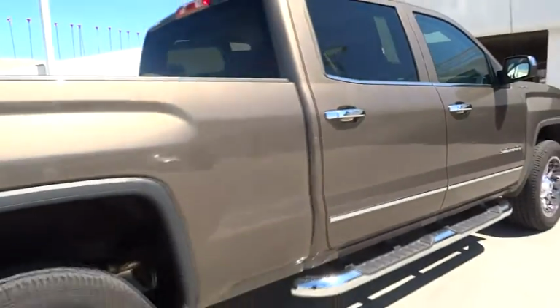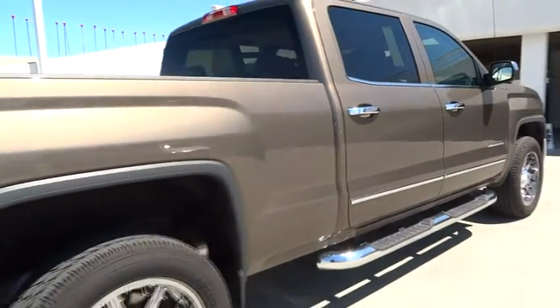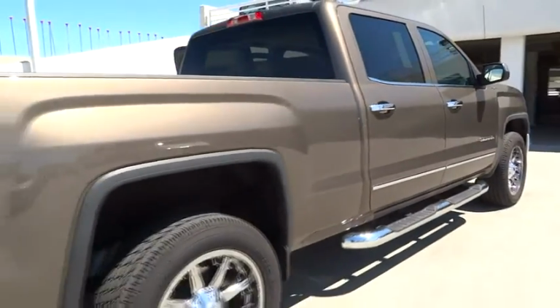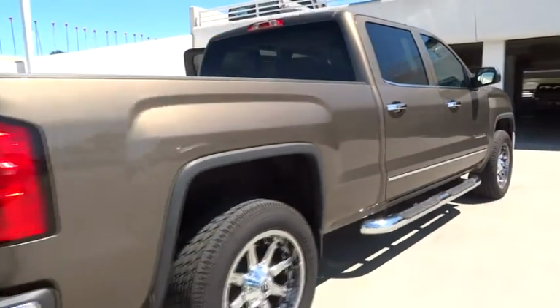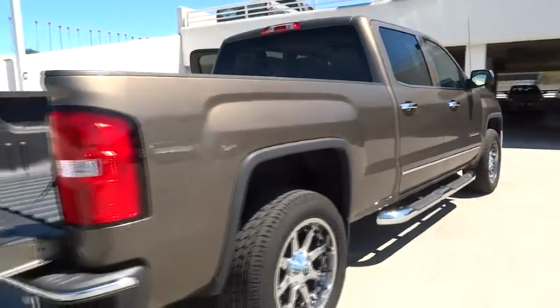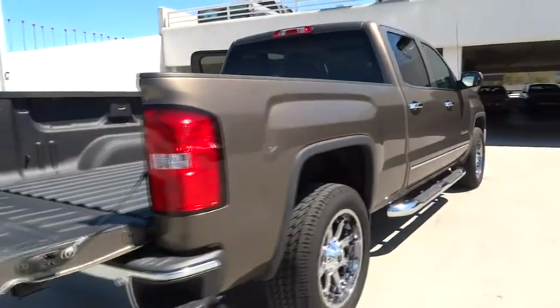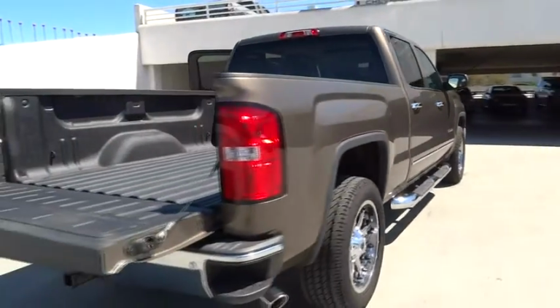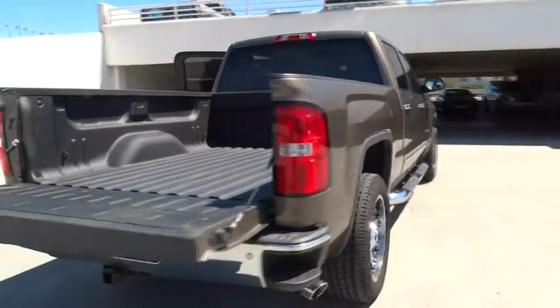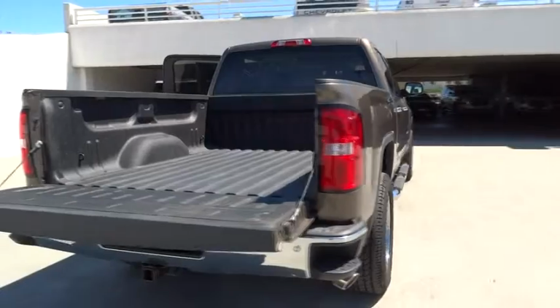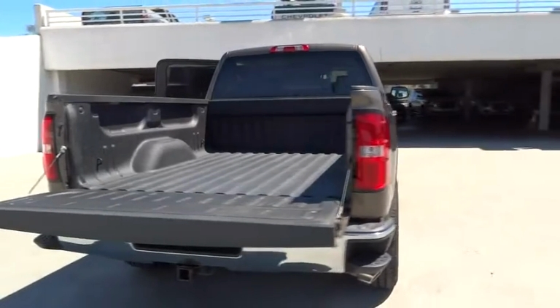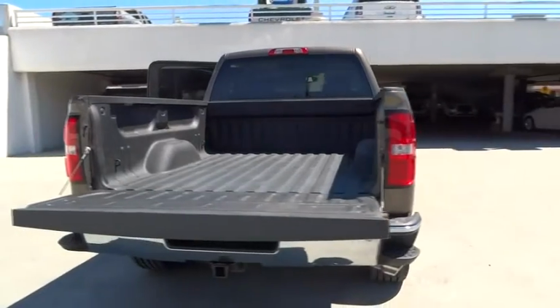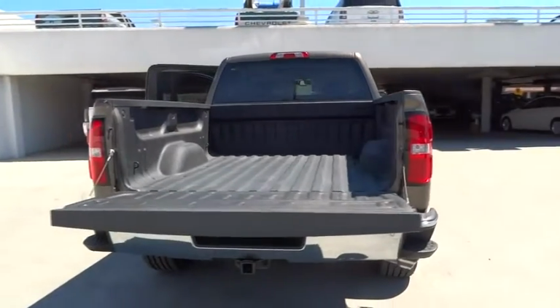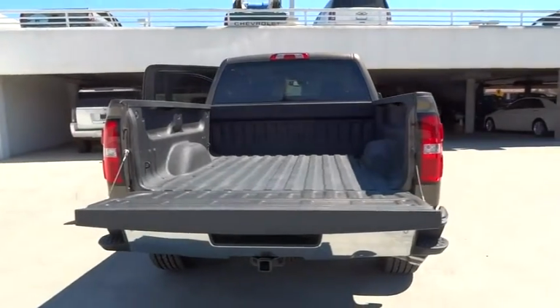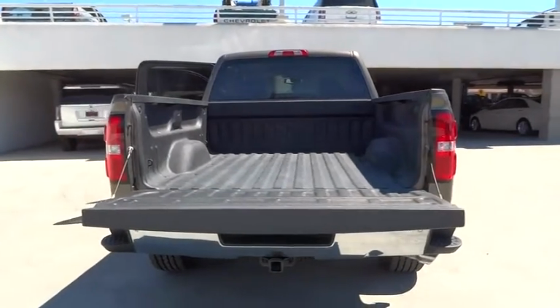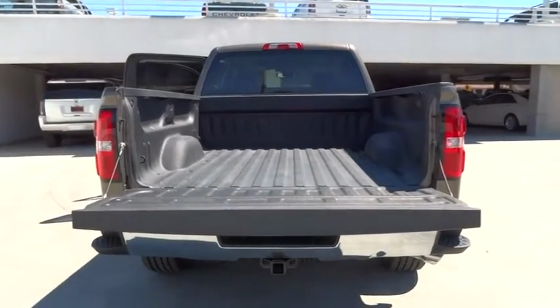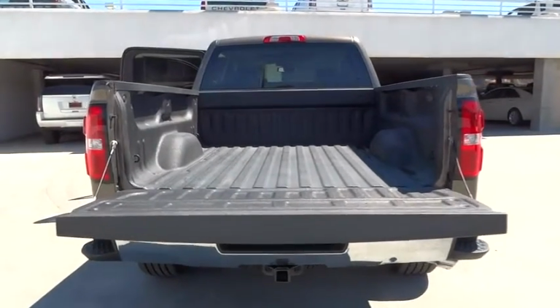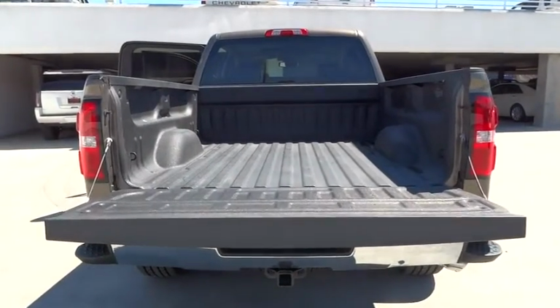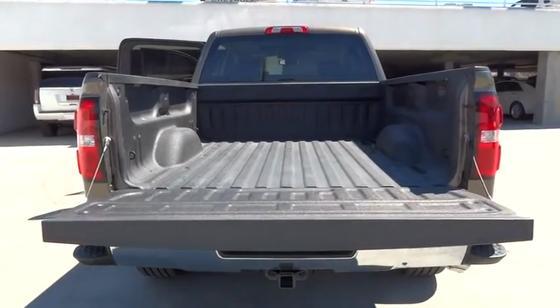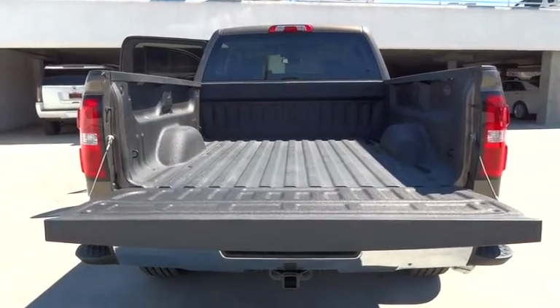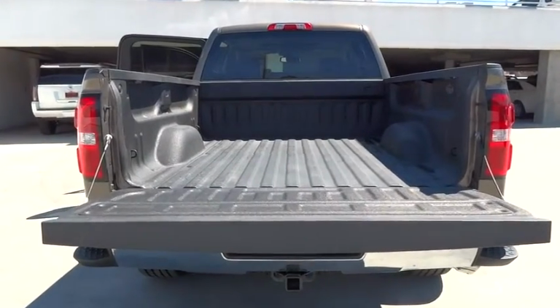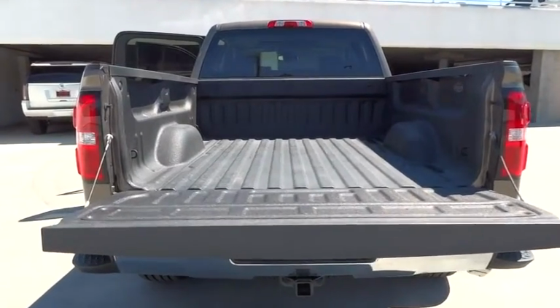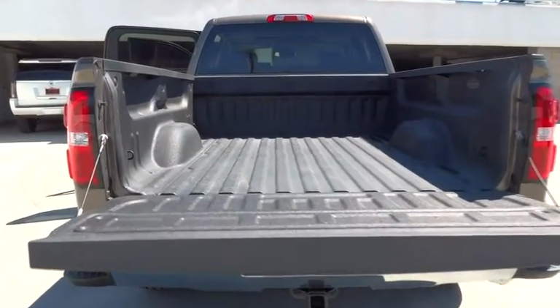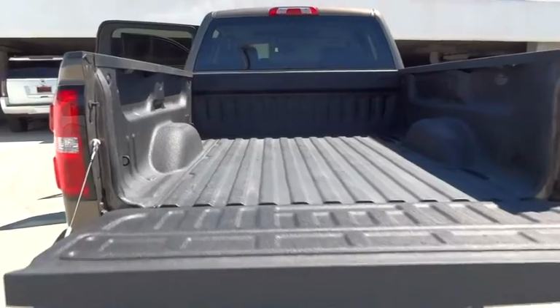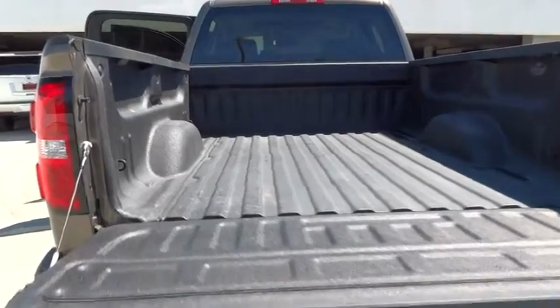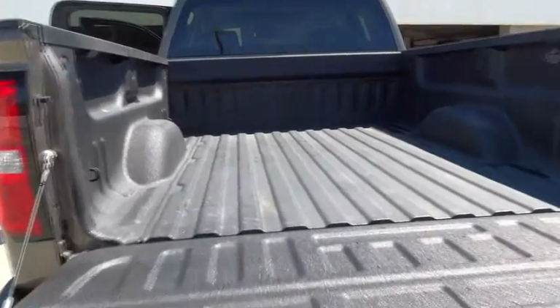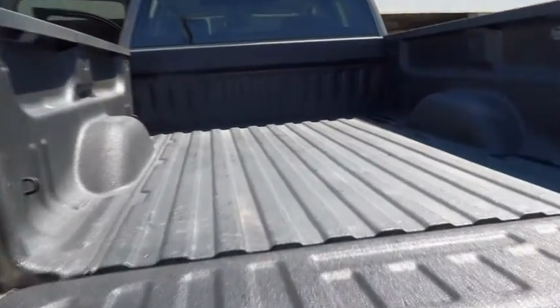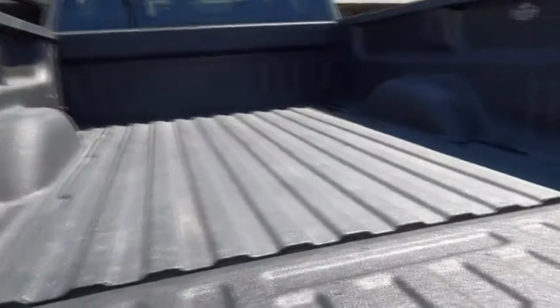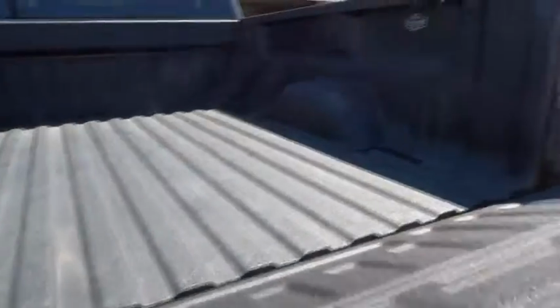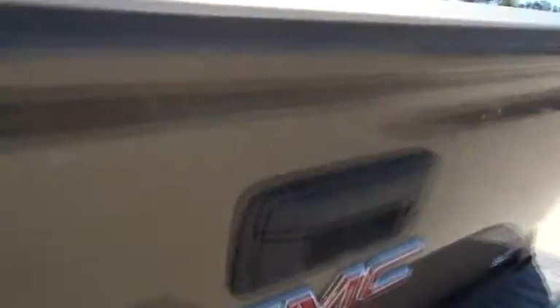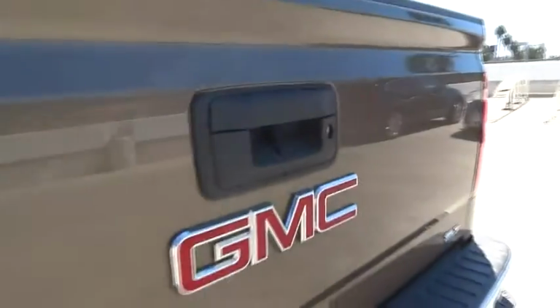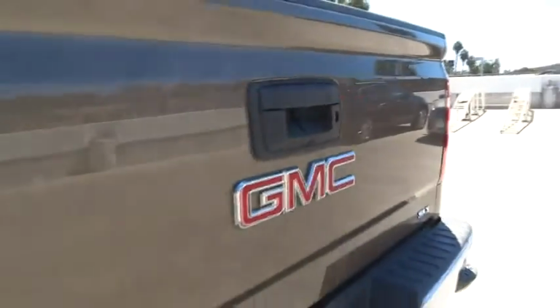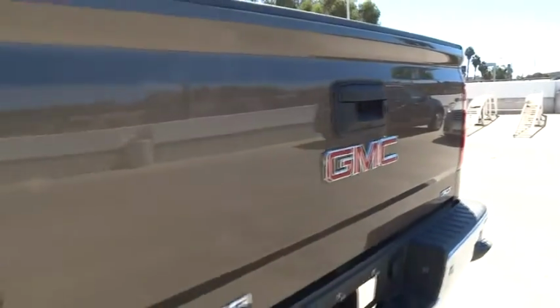Four-wheel drive, universal garage door opener, AM FM stereo radio, rear defrost. A vehicle like this doesn't come along every day — come in and get it before someone else does.